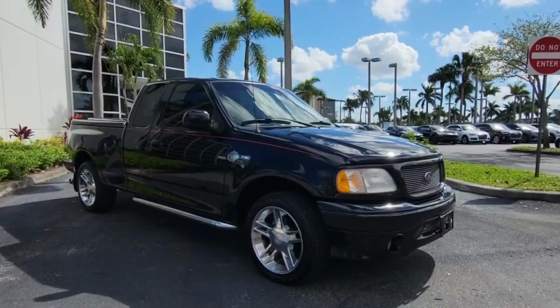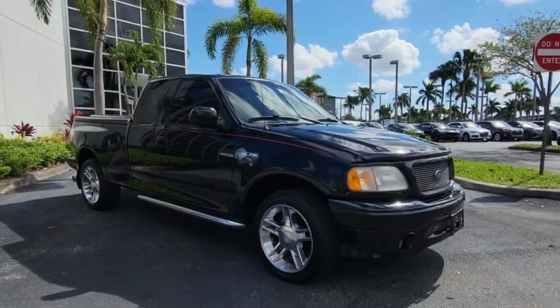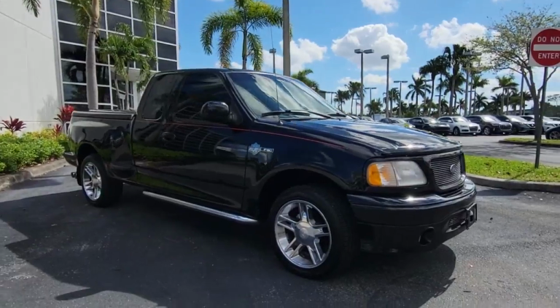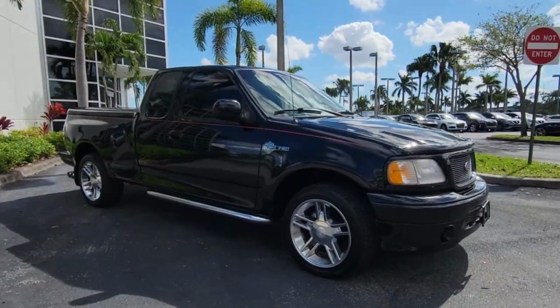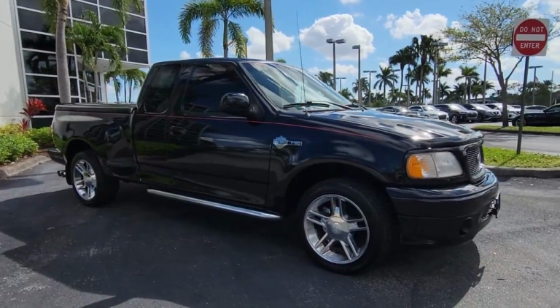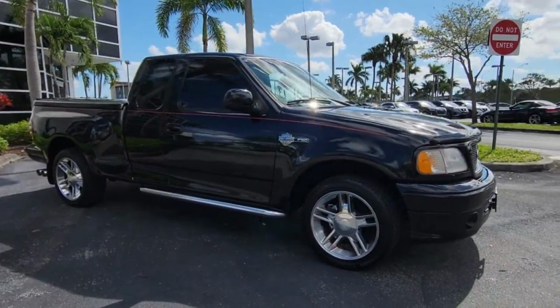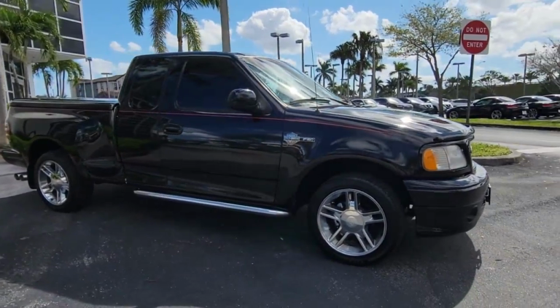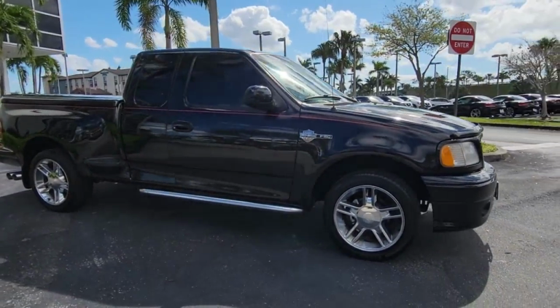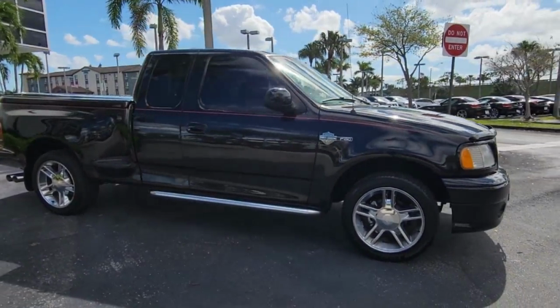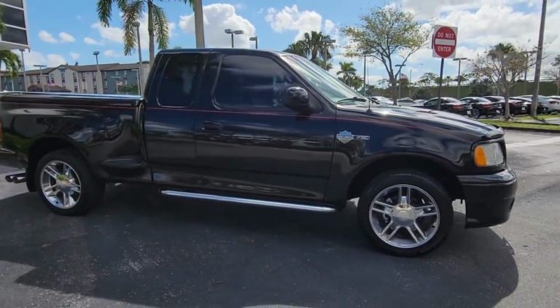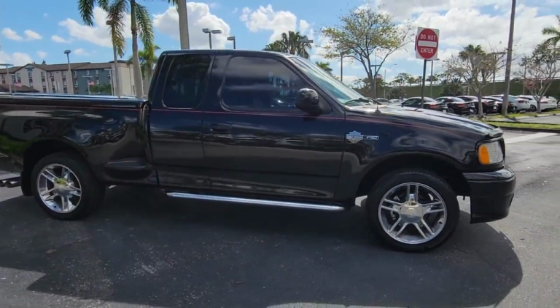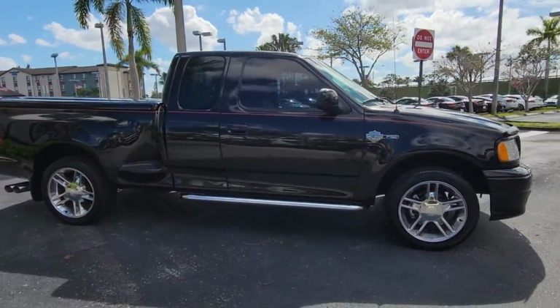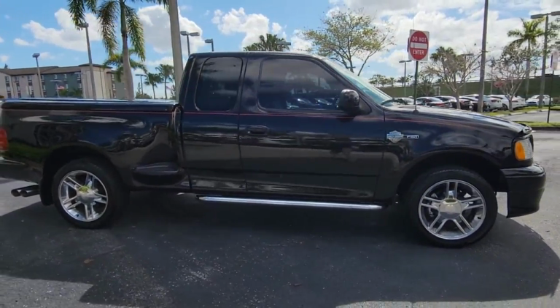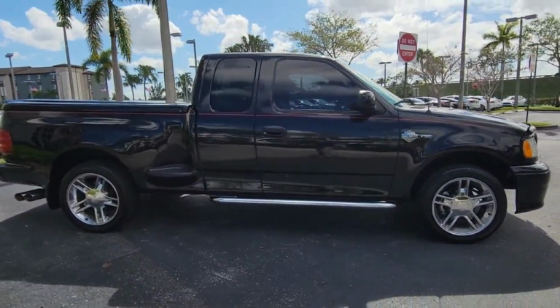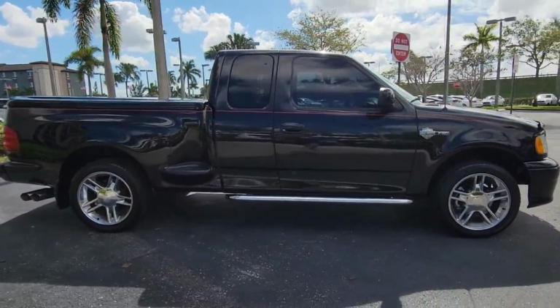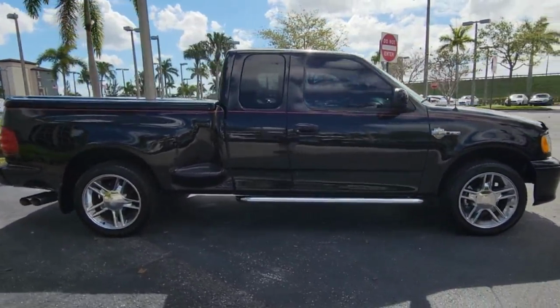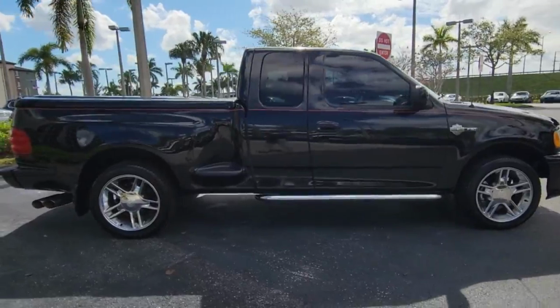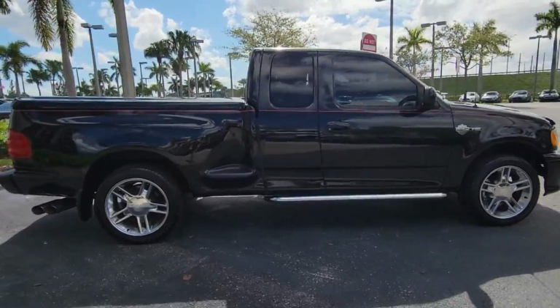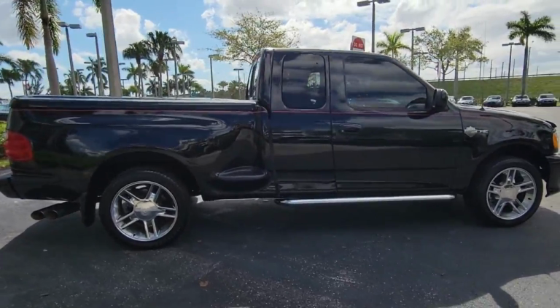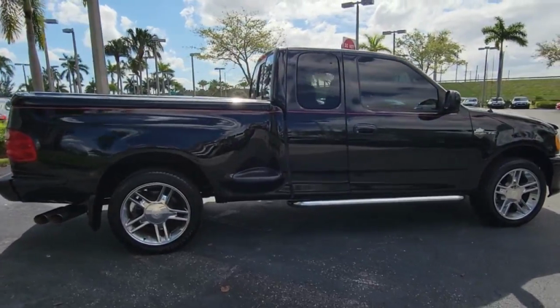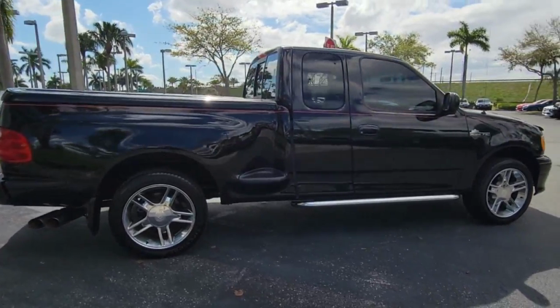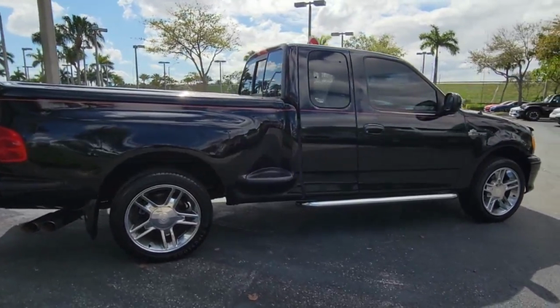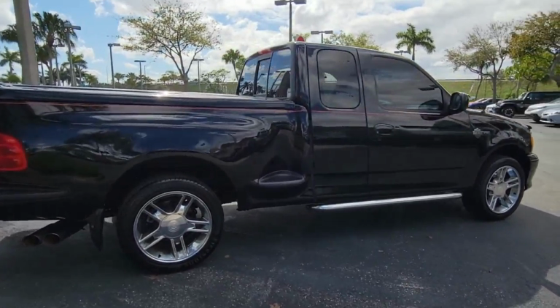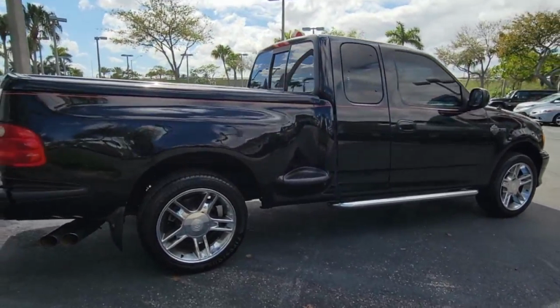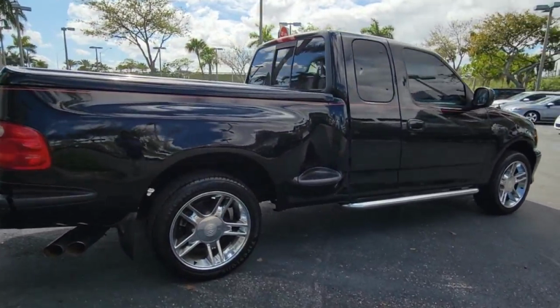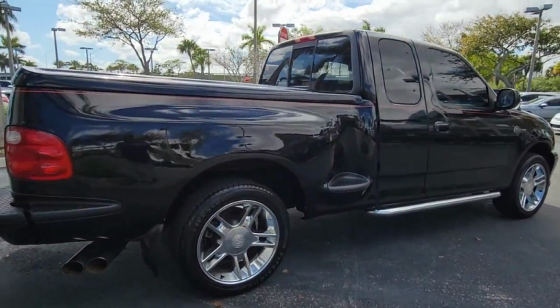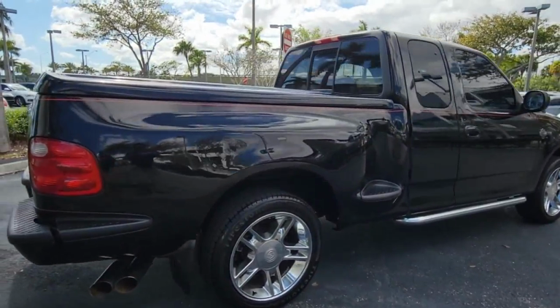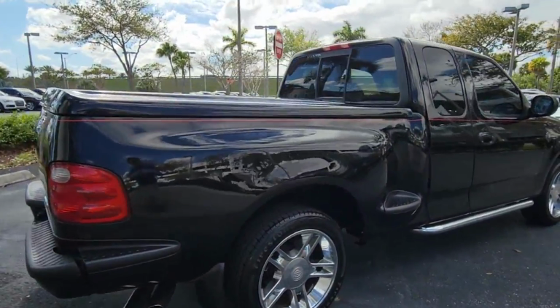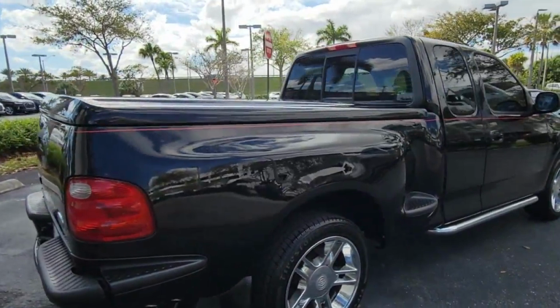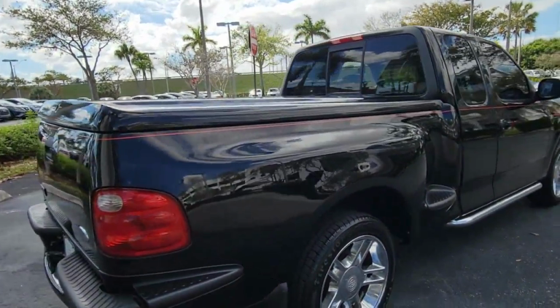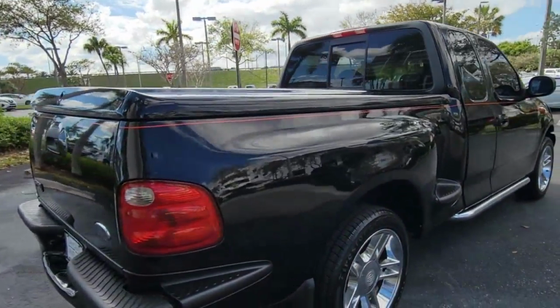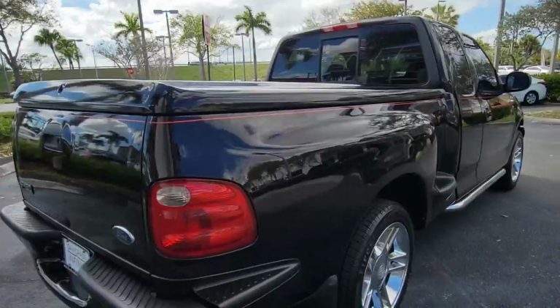Looking for your dream car? It could be the 2000 Ford F-150. This vehicle is an outstanding buy with fewer than 50,000 miles on the odometer.